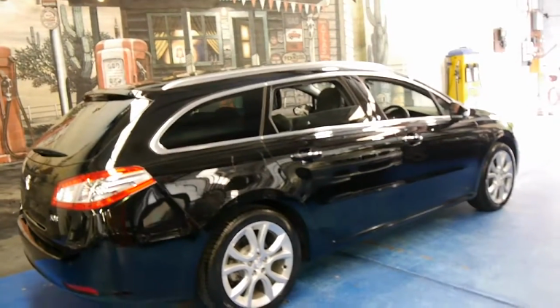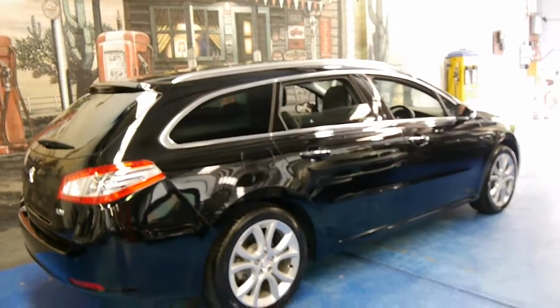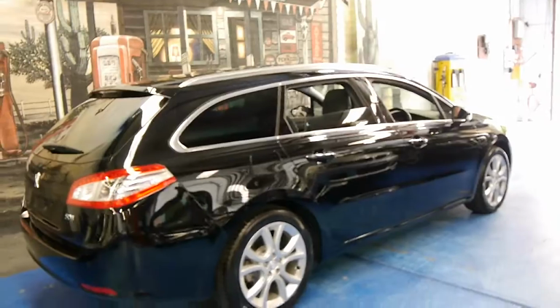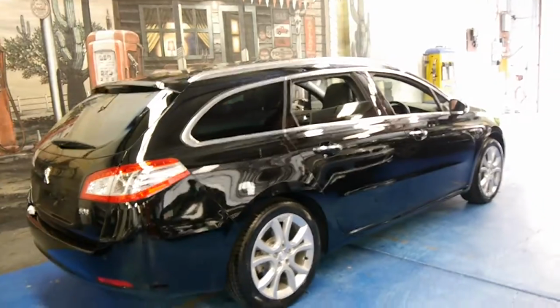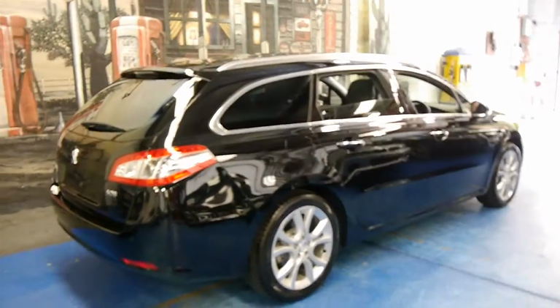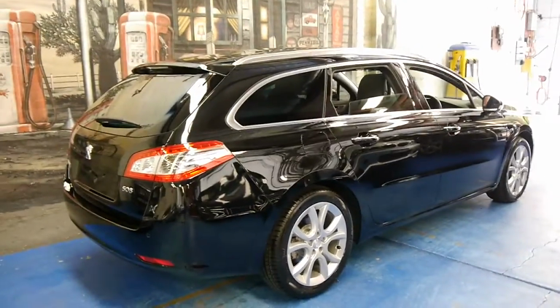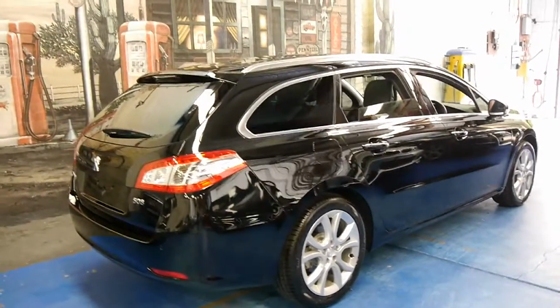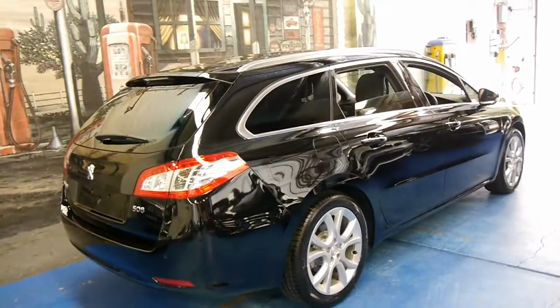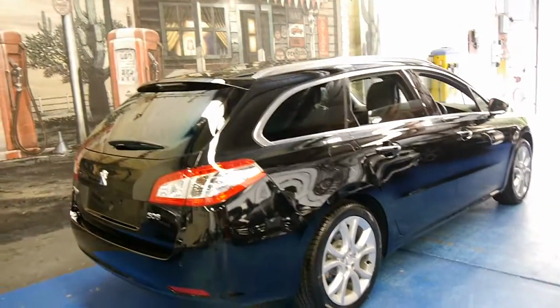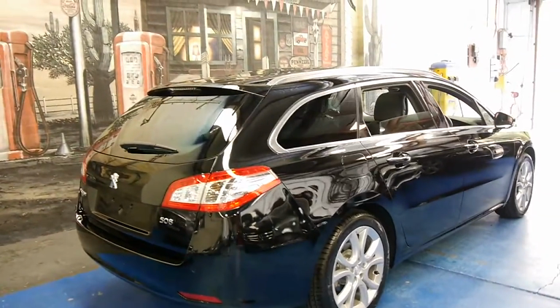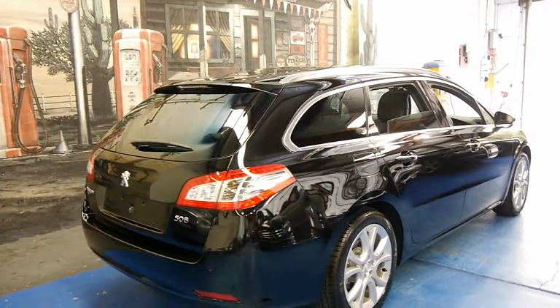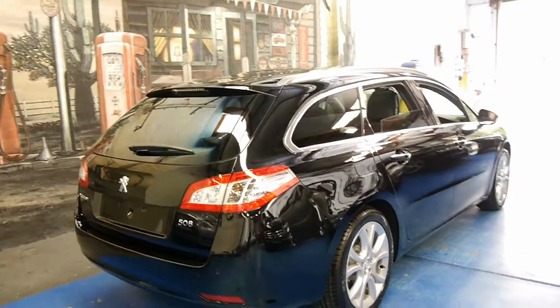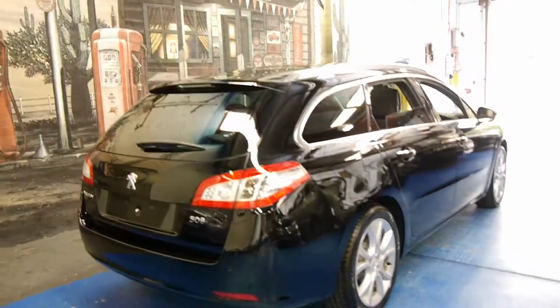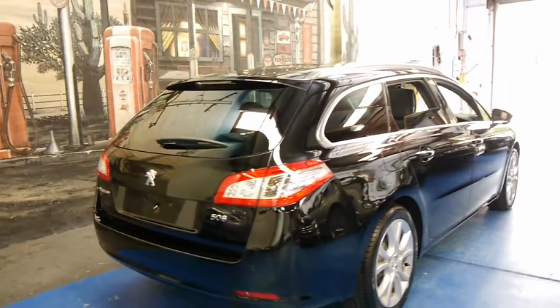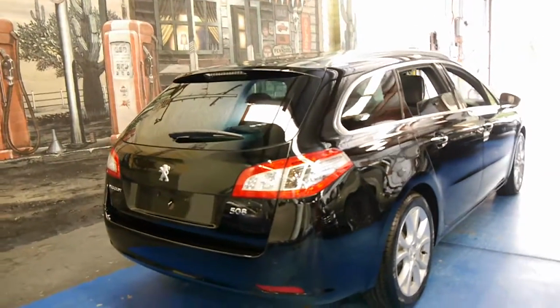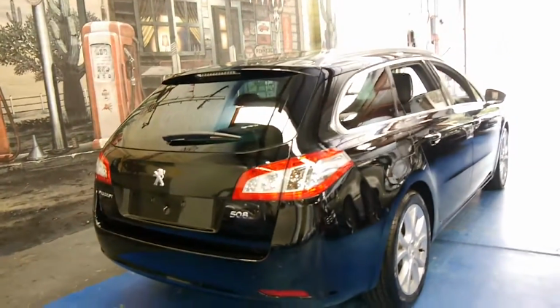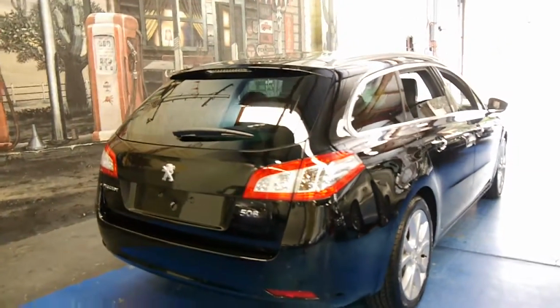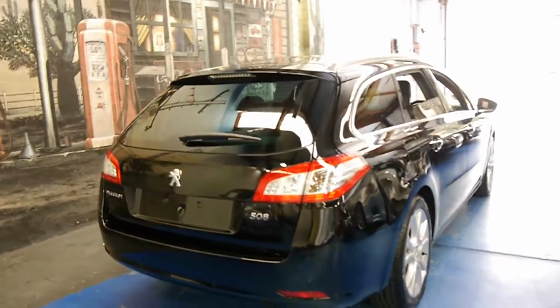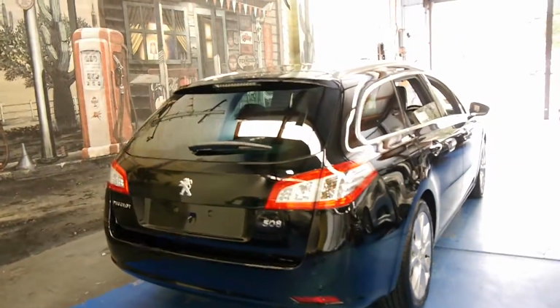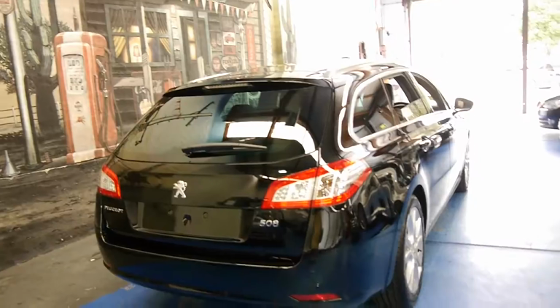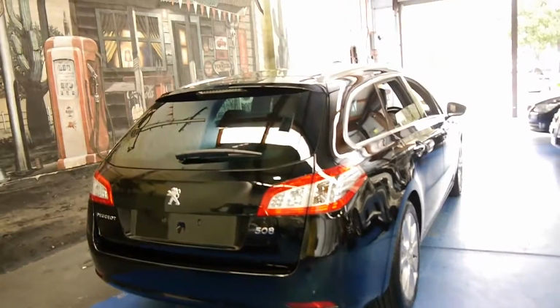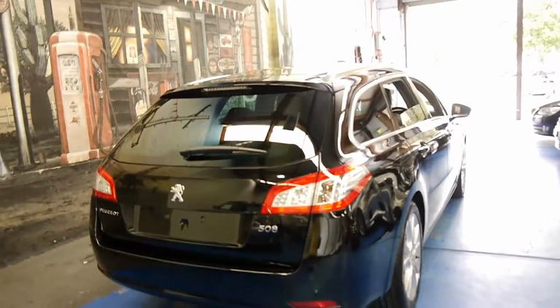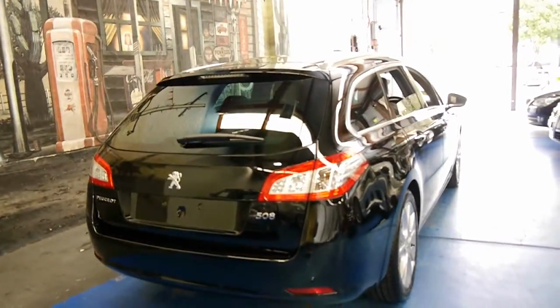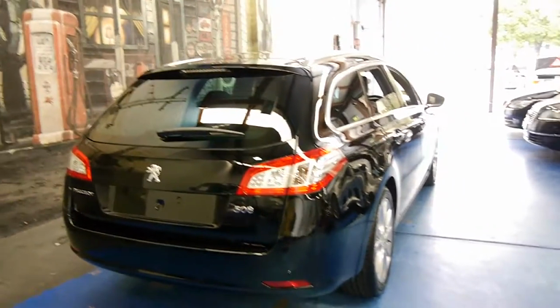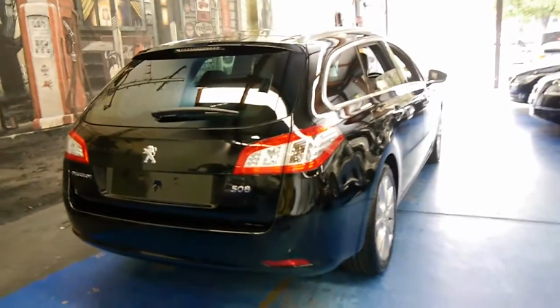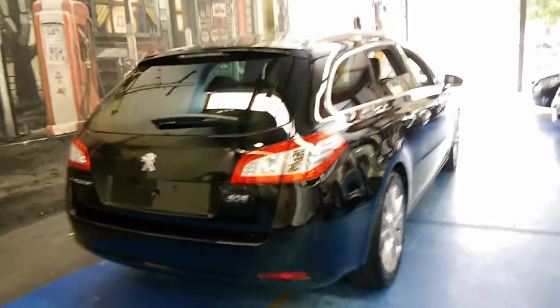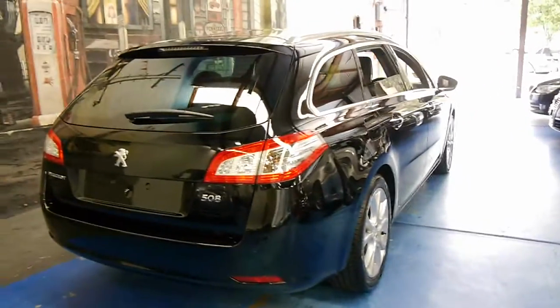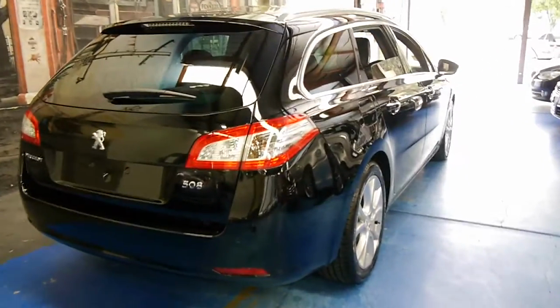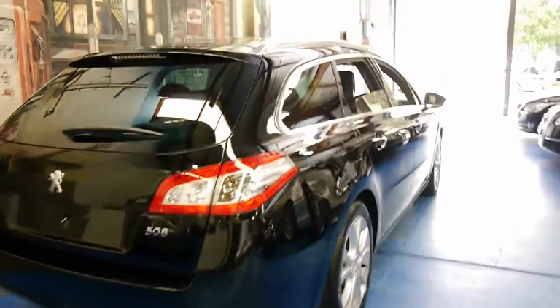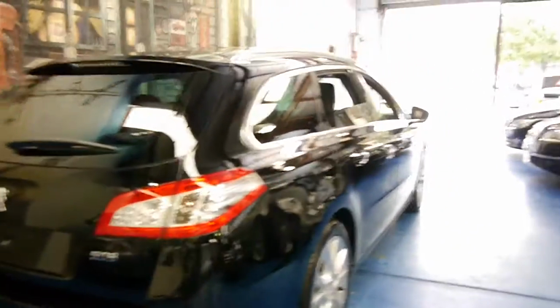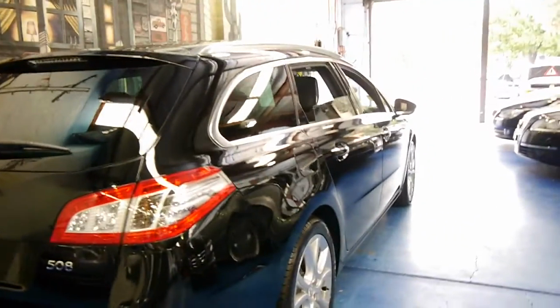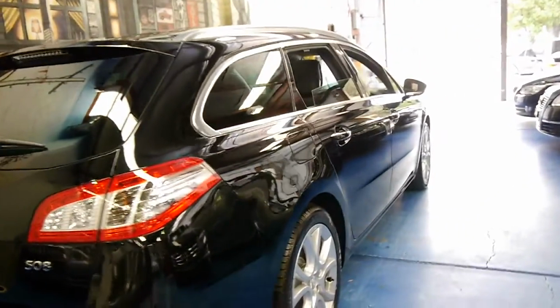I think they're easily one of the best looking Peugeots ever made, and they always look a lot better in the wagon body style. The resale on them is very good also.